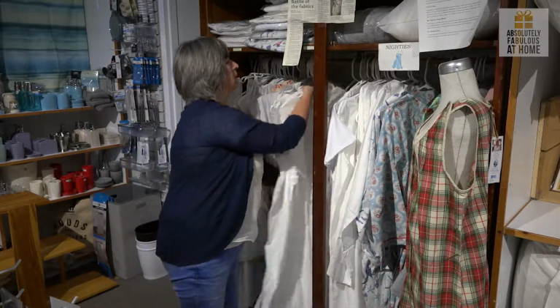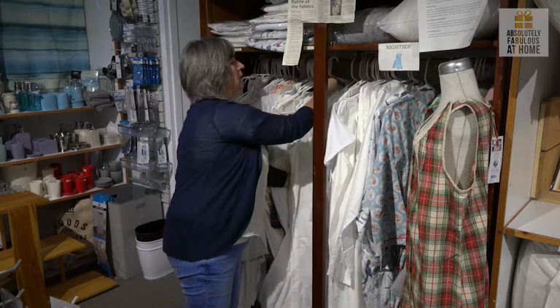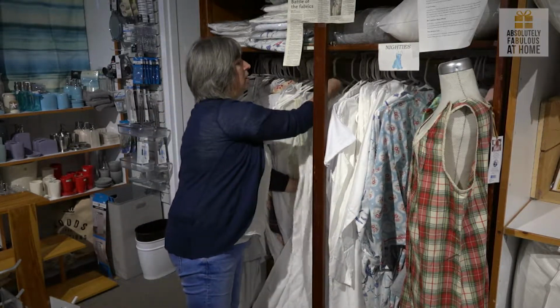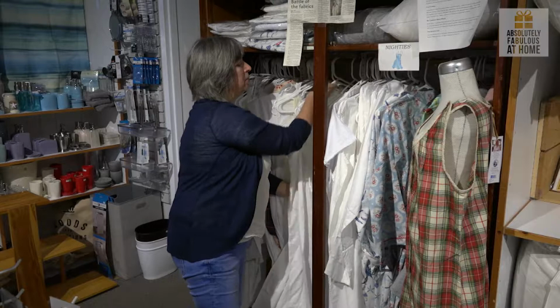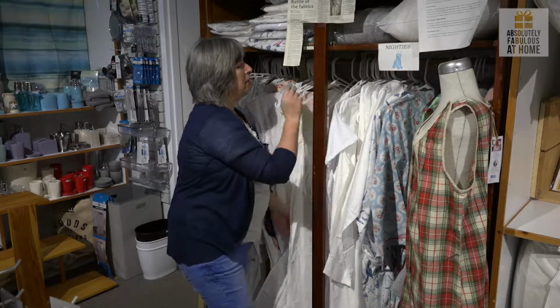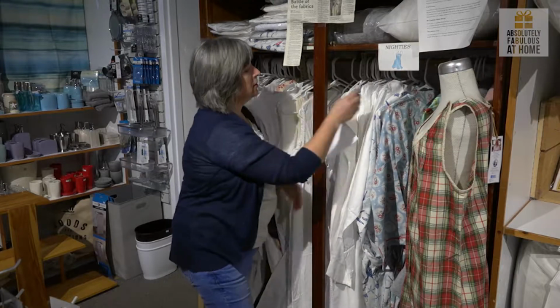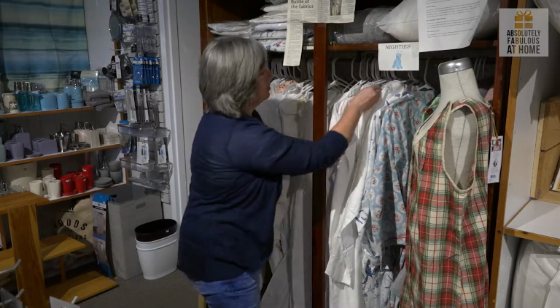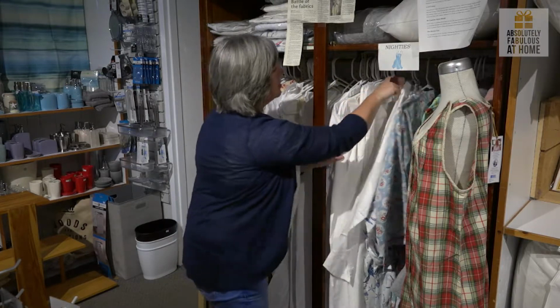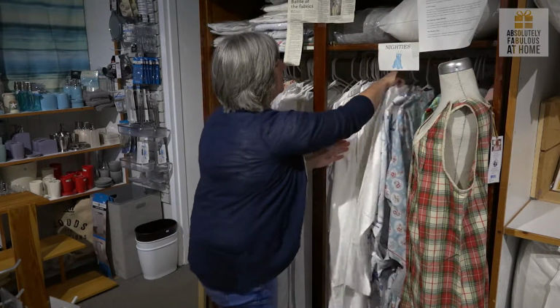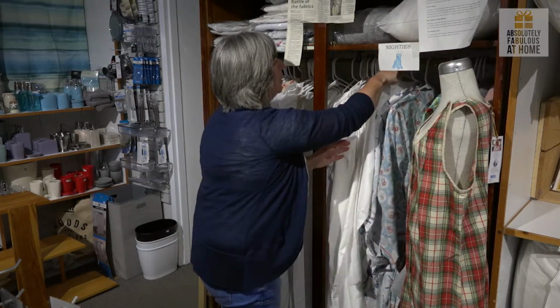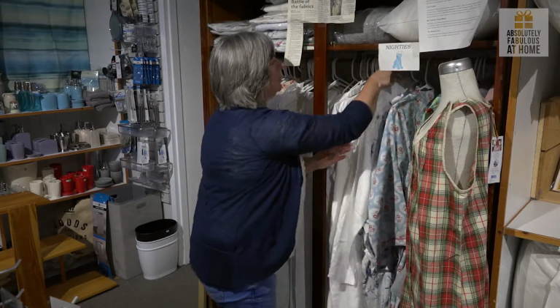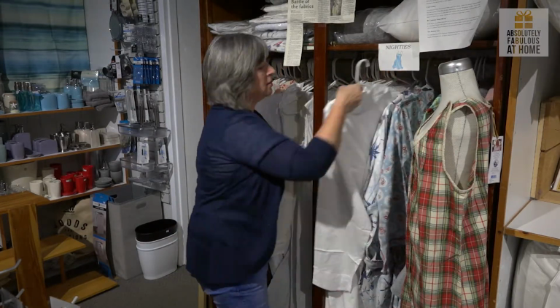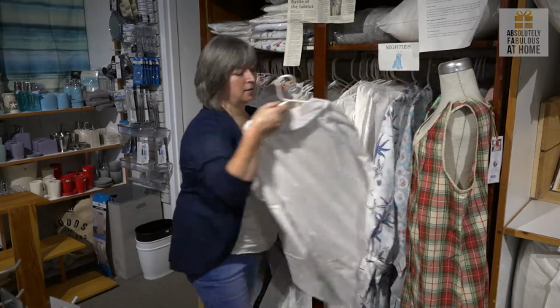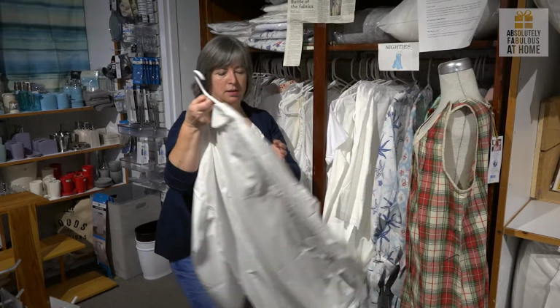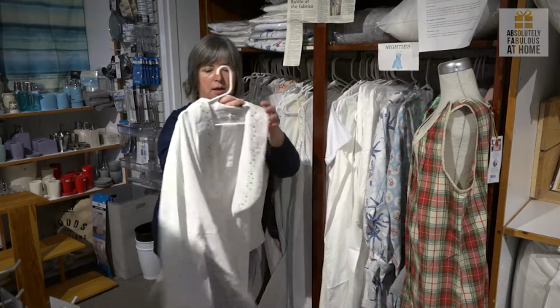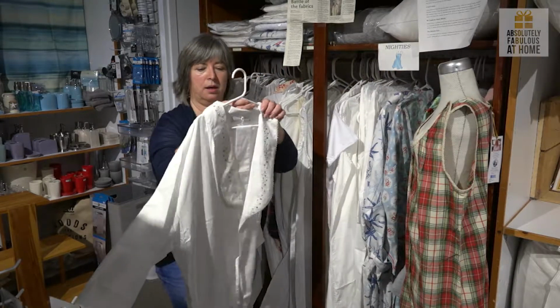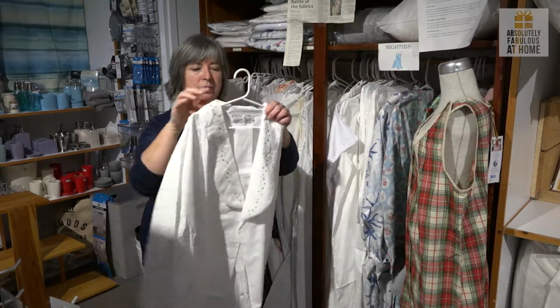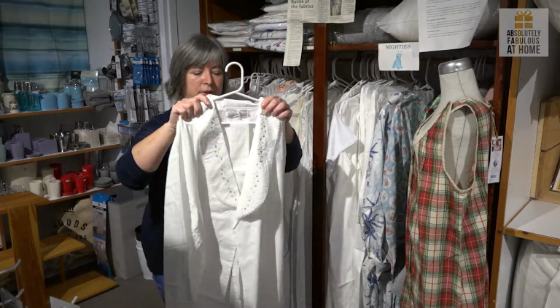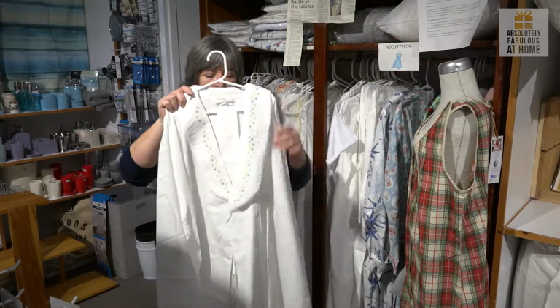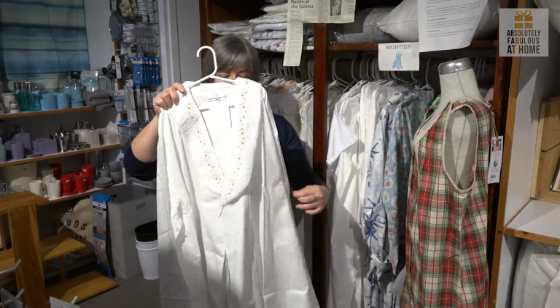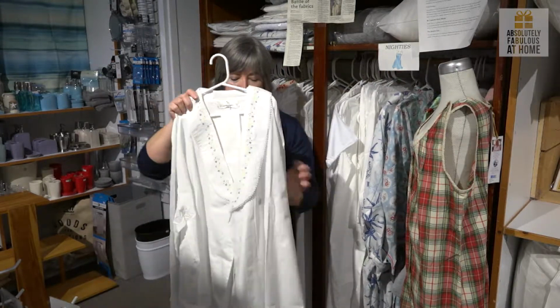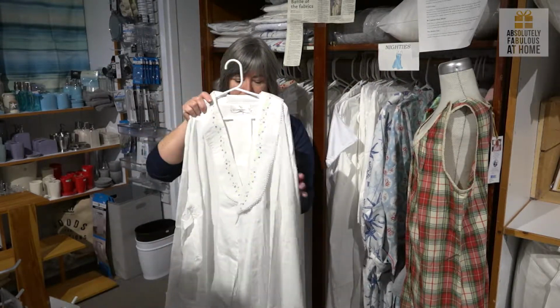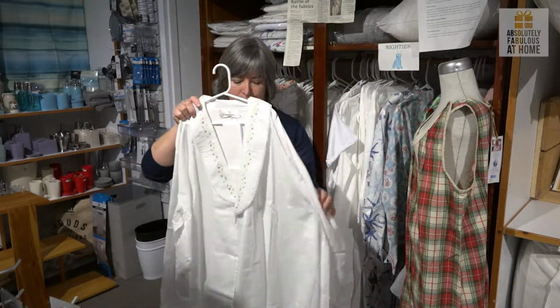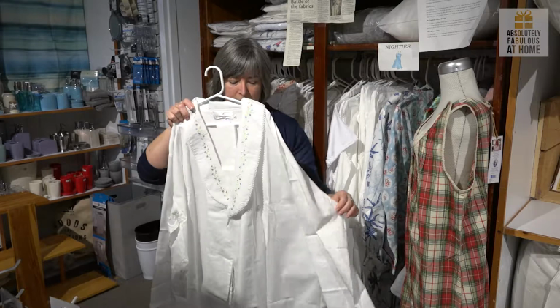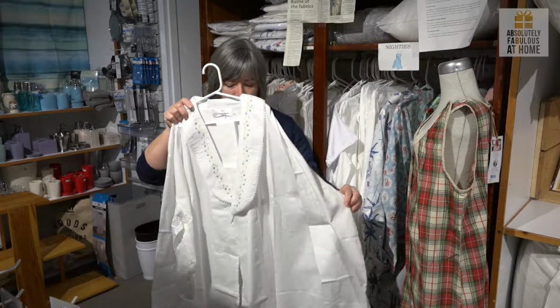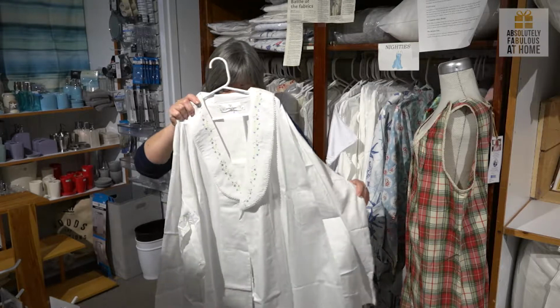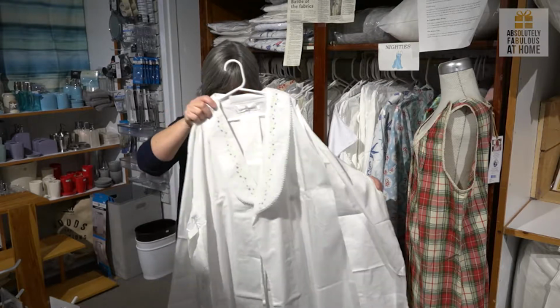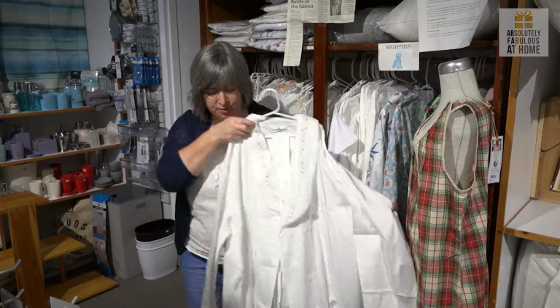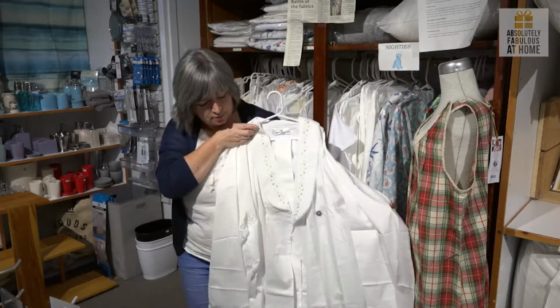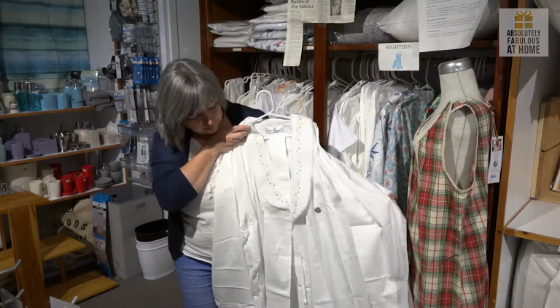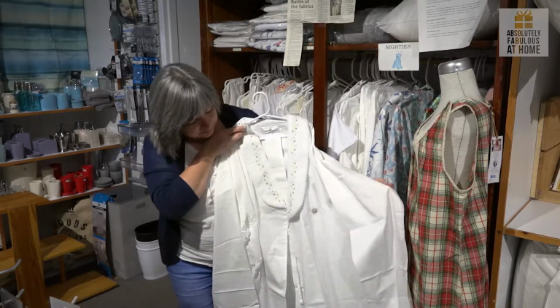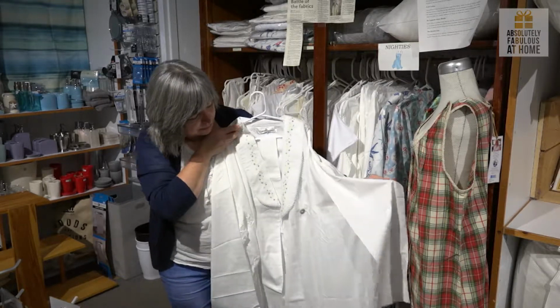To complement some of the nighties are beautiful little robes — very soft, very feminine.